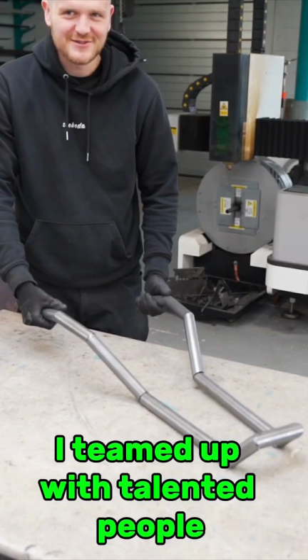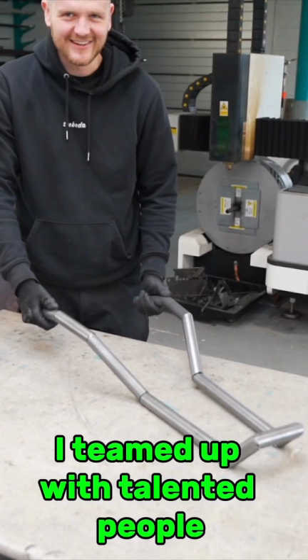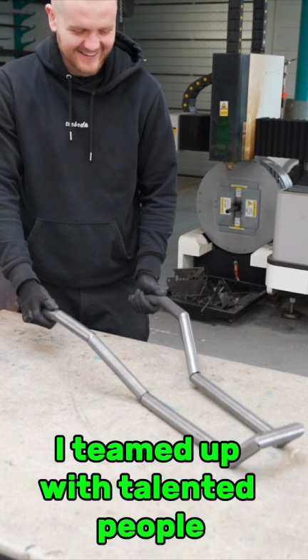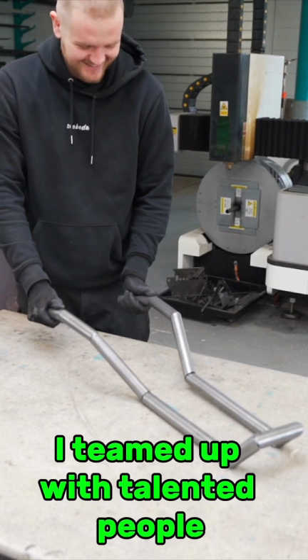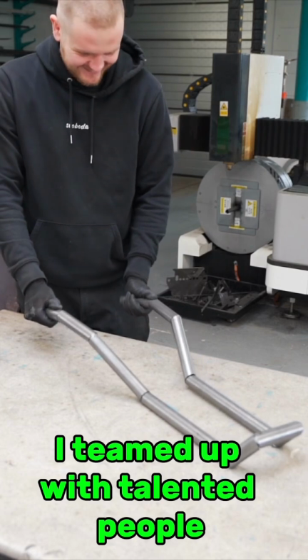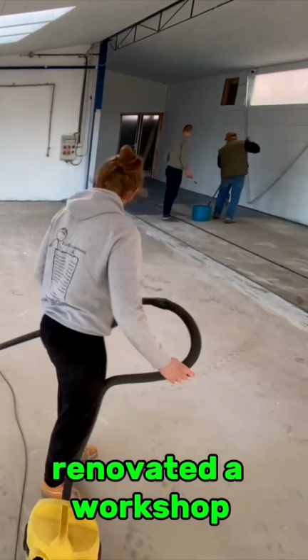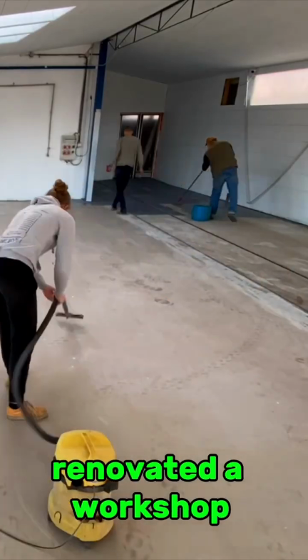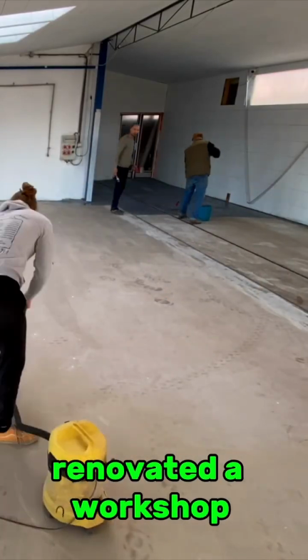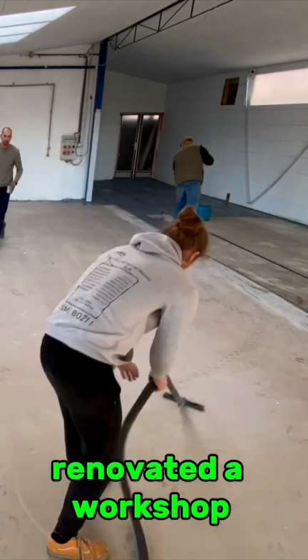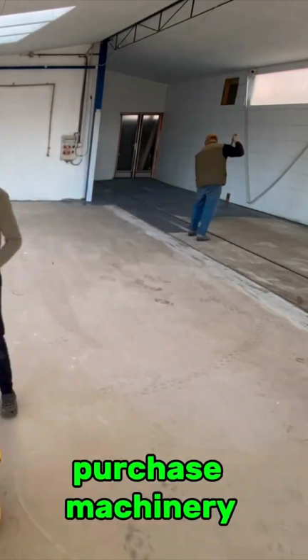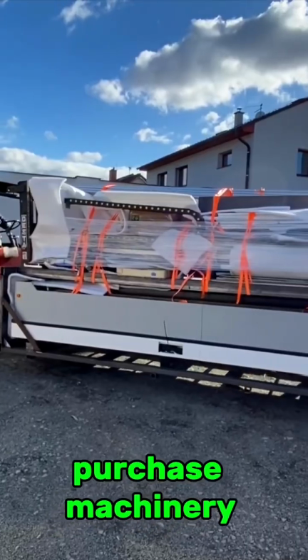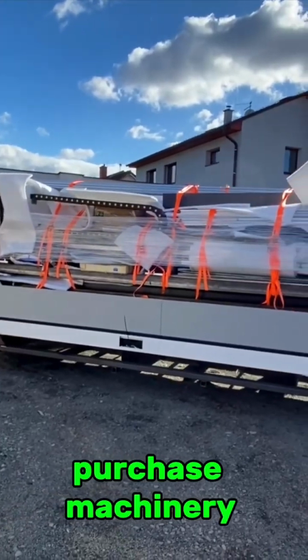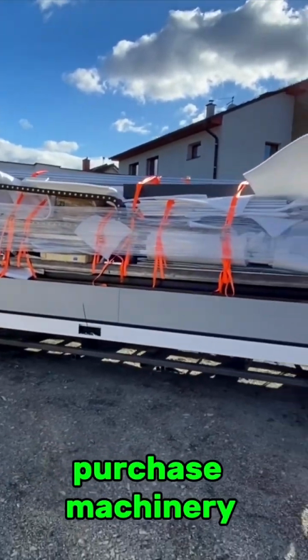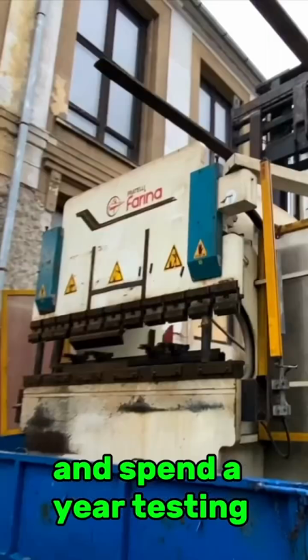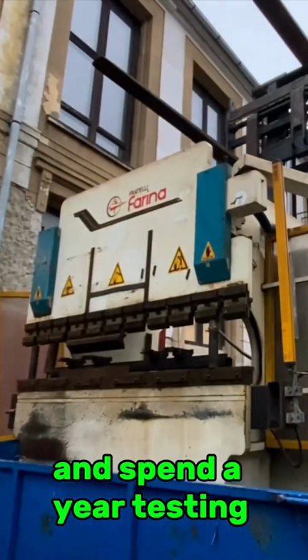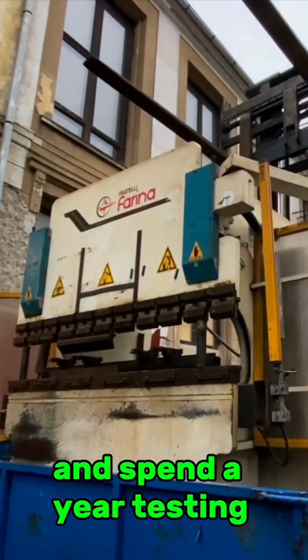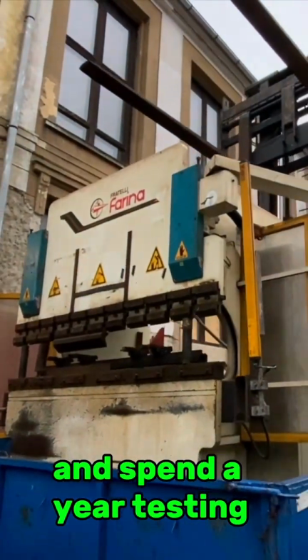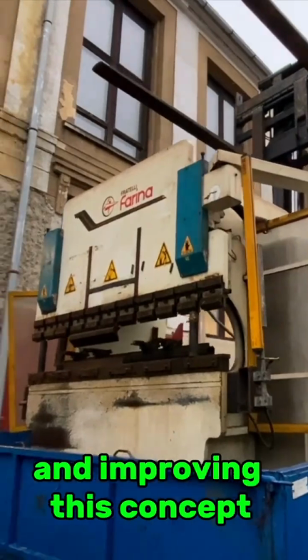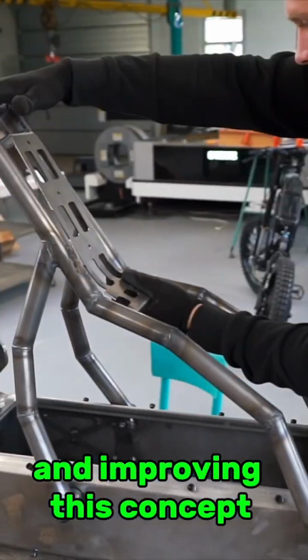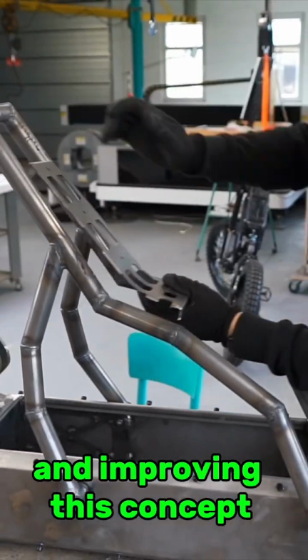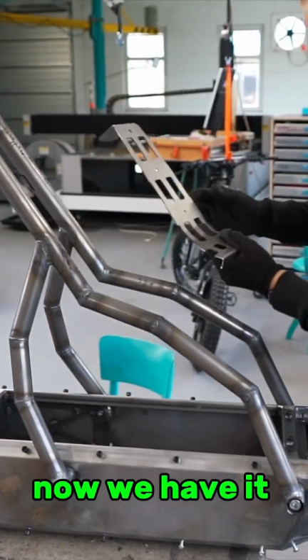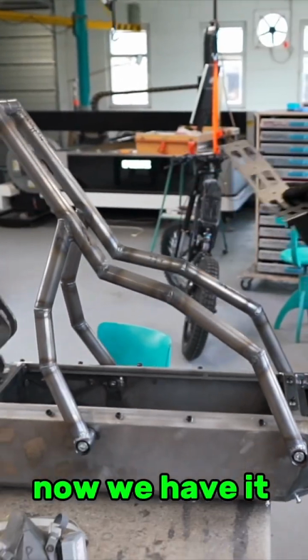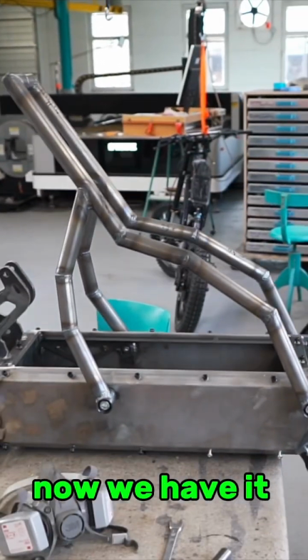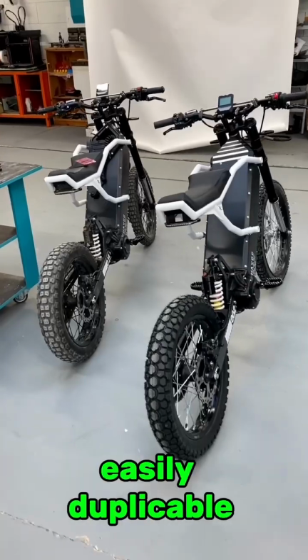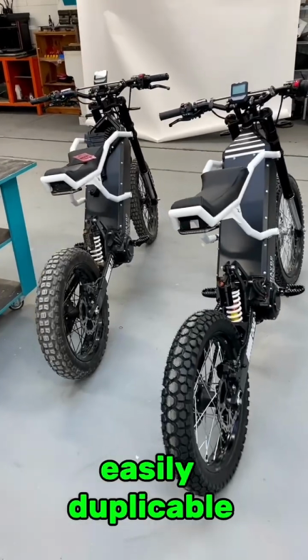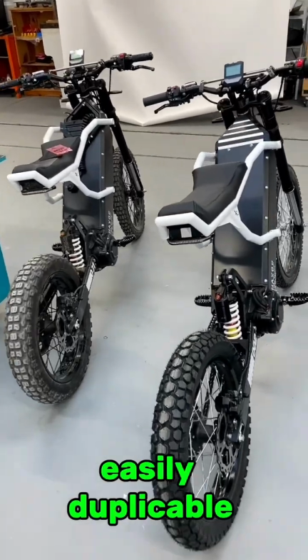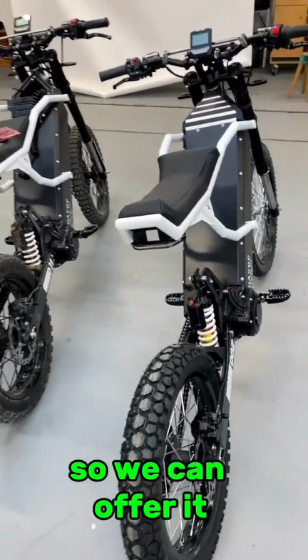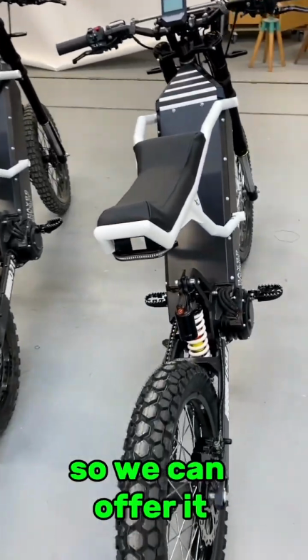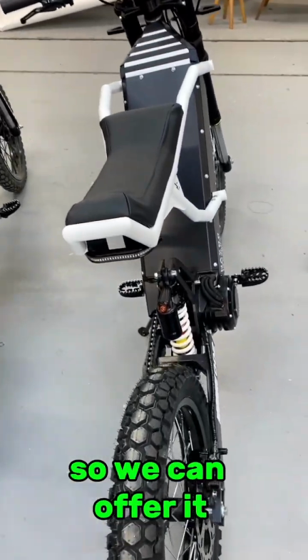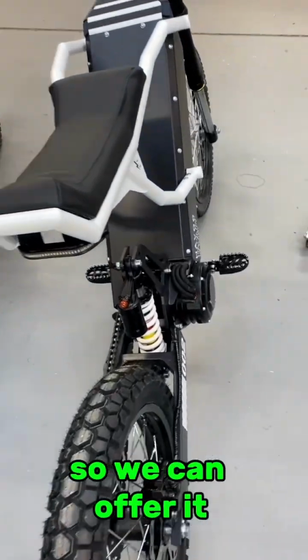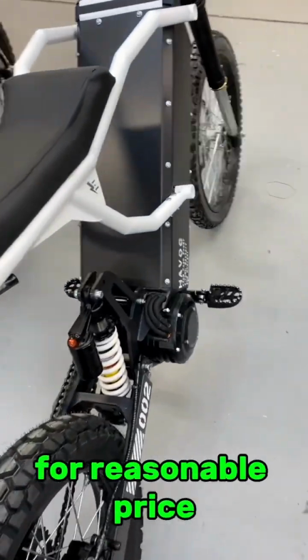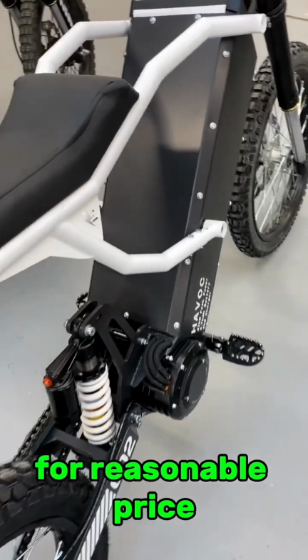I teamed up with talented people, renovated a workshop, purchased machinery, and spent a year testing and improving this concept. Now we have it easily duplicable so we can offer it for a reasonable price.